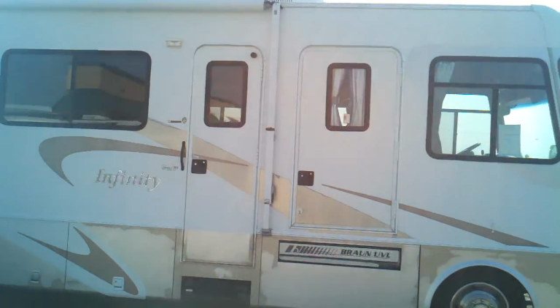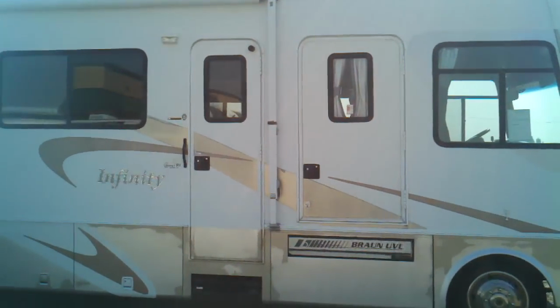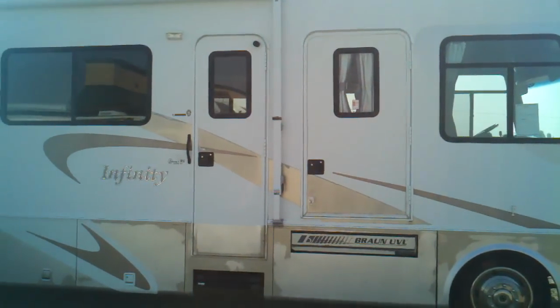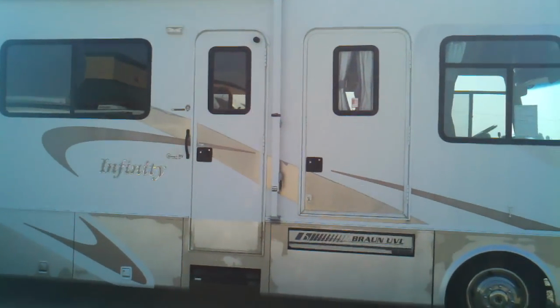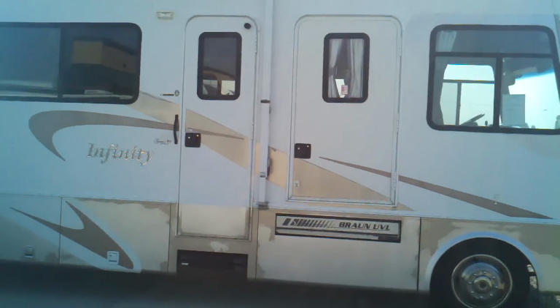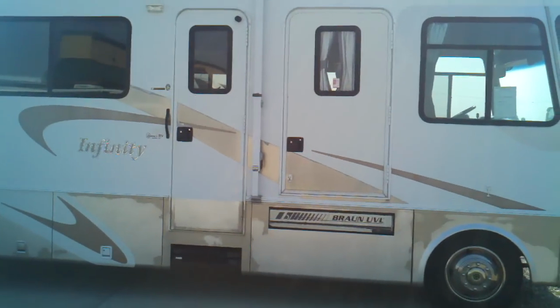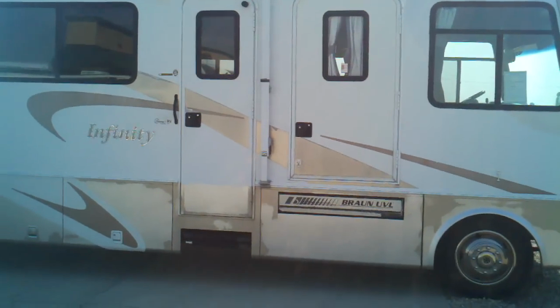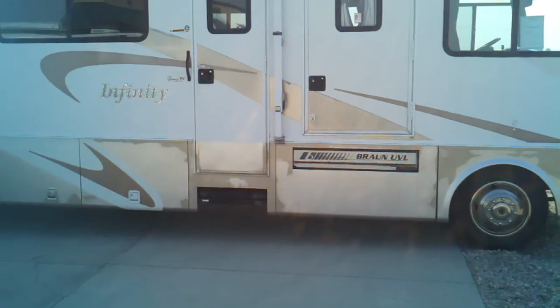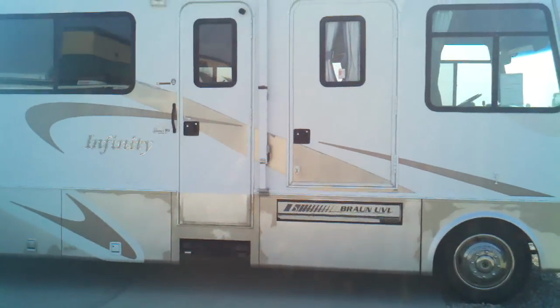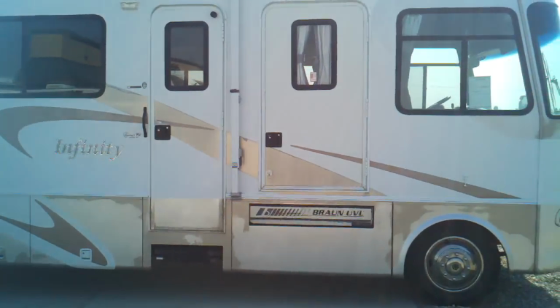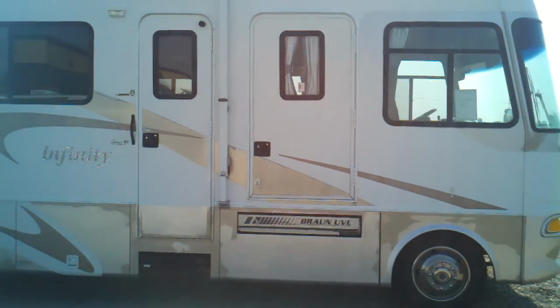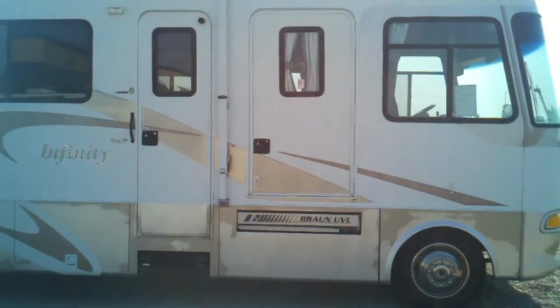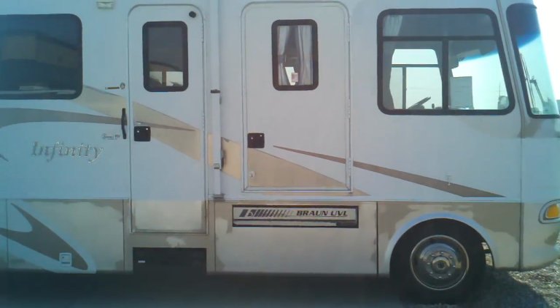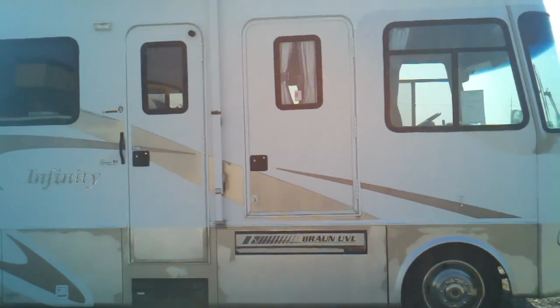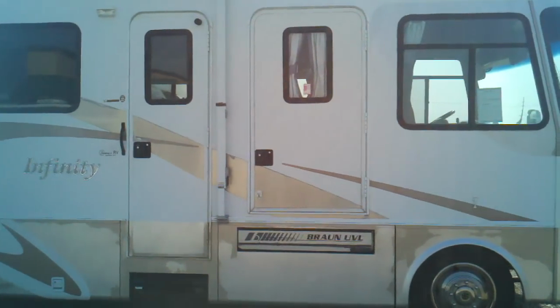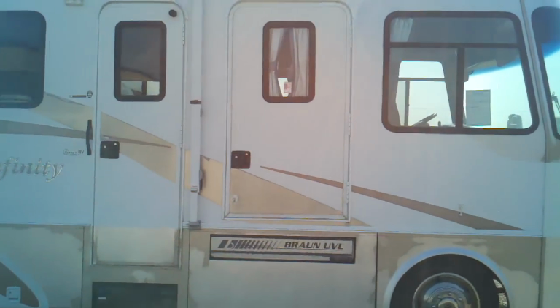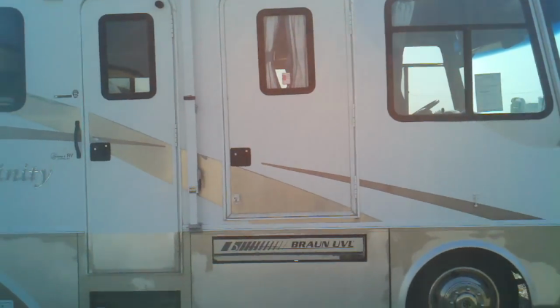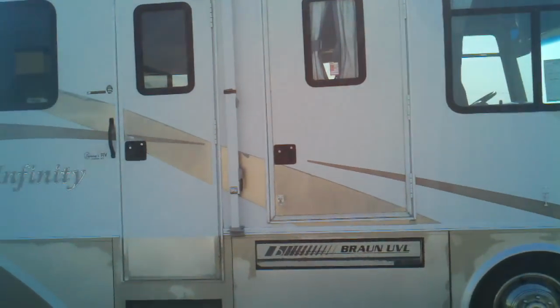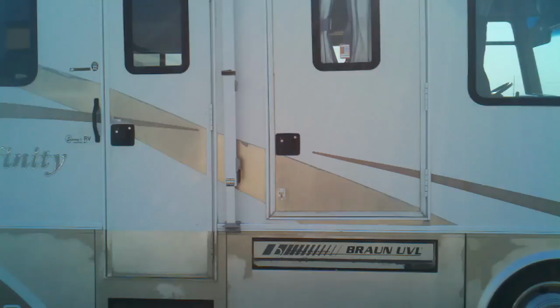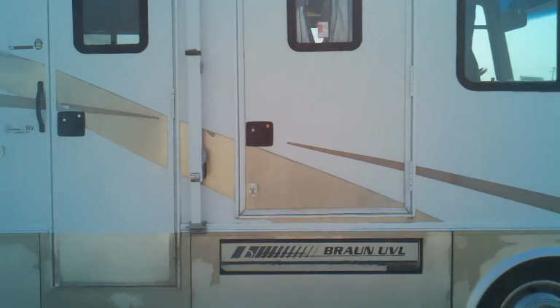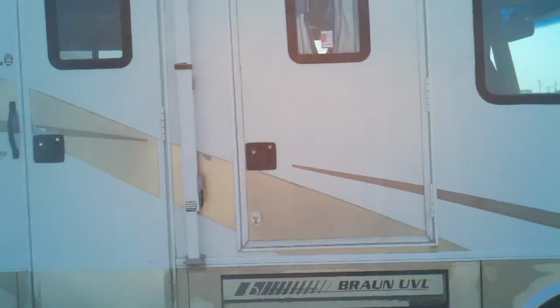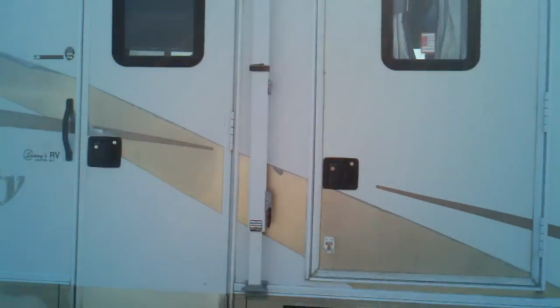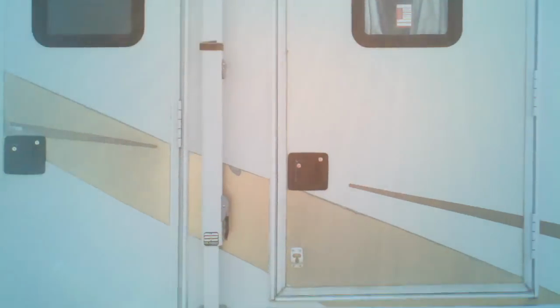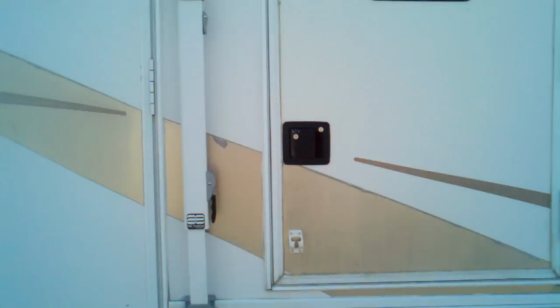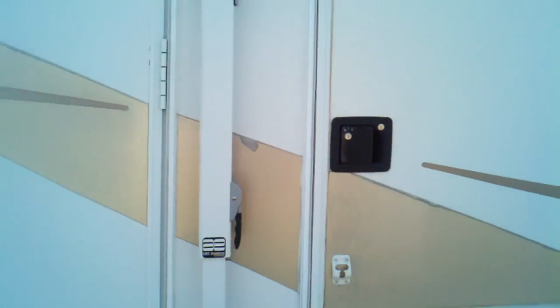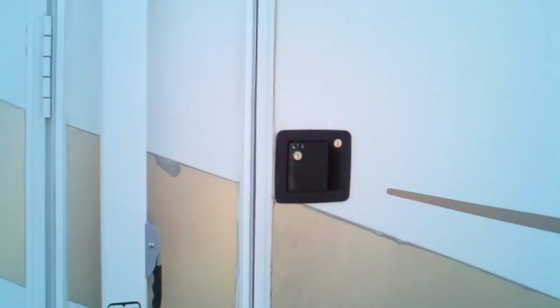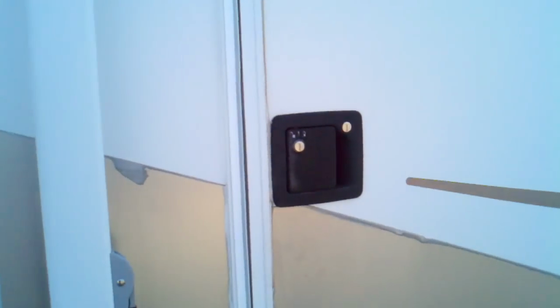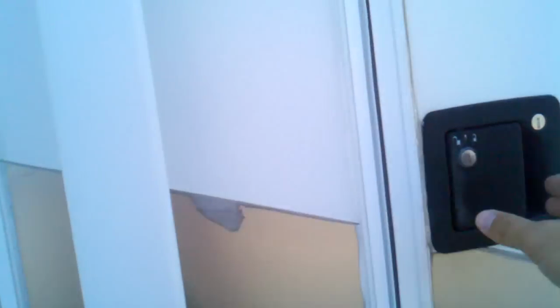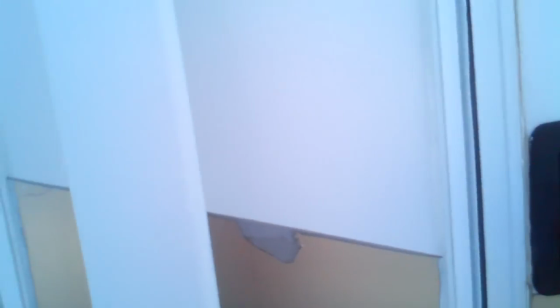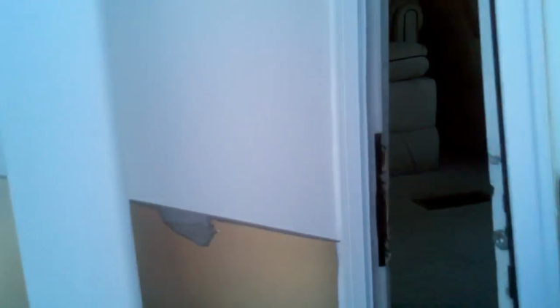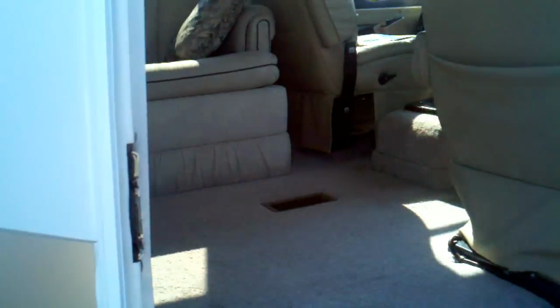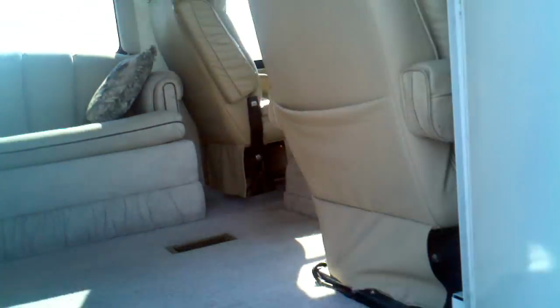You see there's two doors — obviously the regular entrance door with power steps, and then you've got your wheelchair accessible door here to the right. We'll just hit that right off the bat since this is kind of what this motorhome is all about.